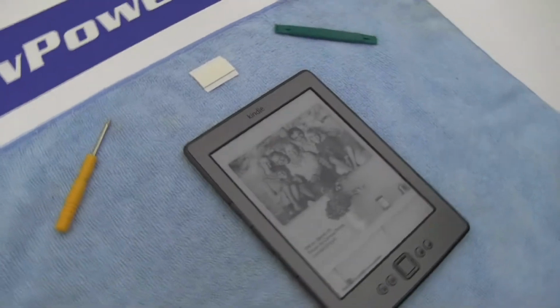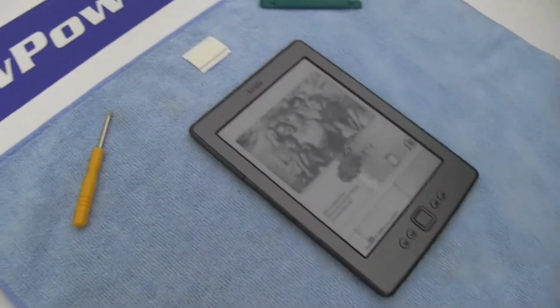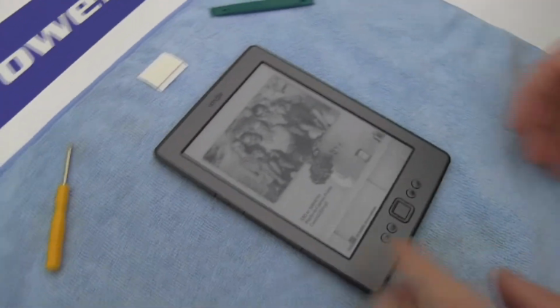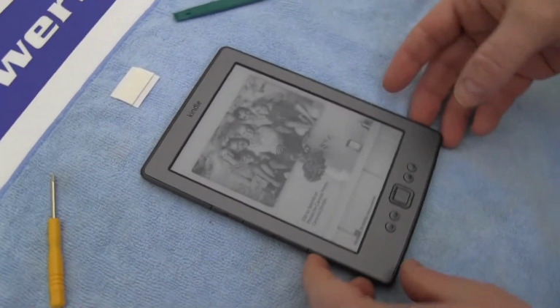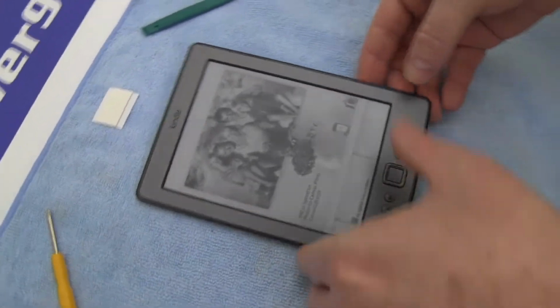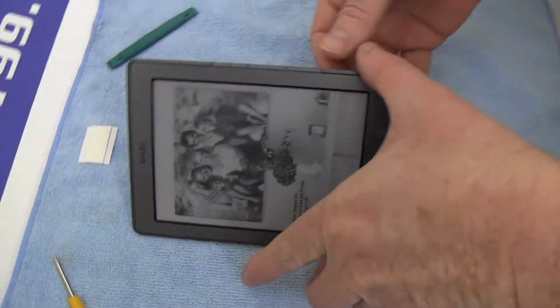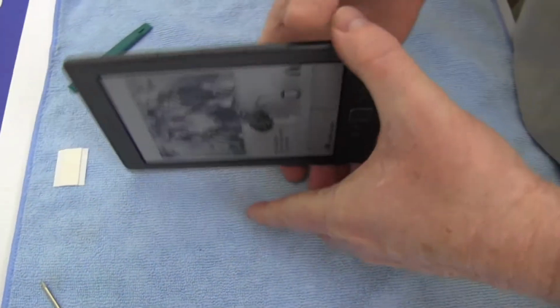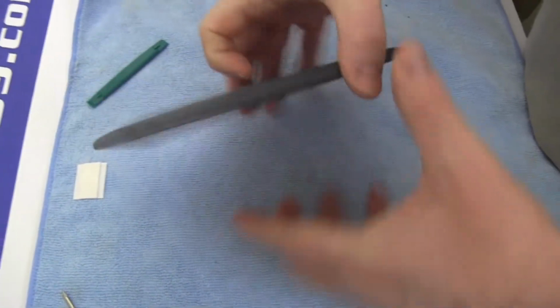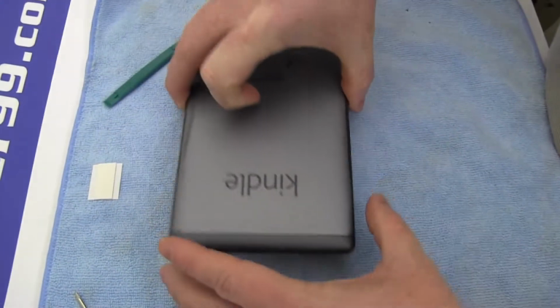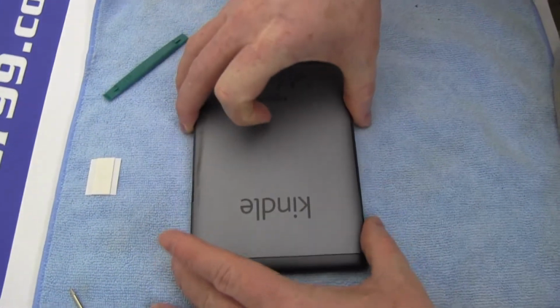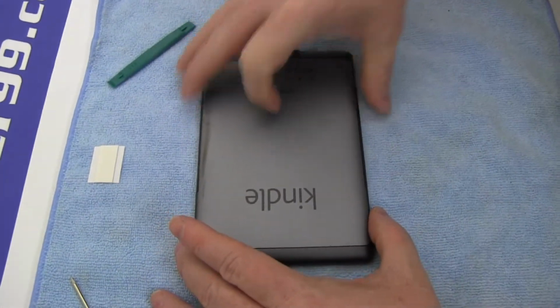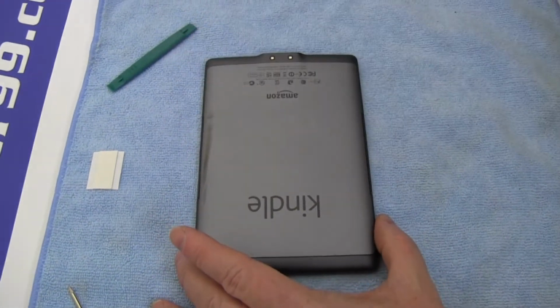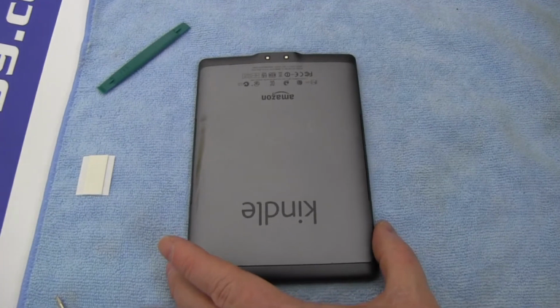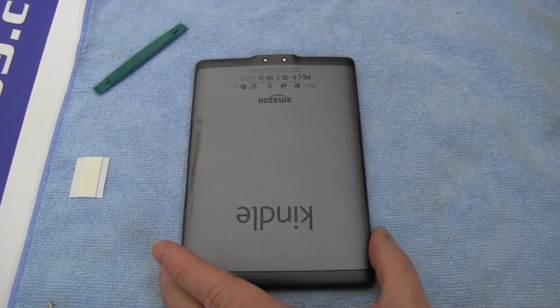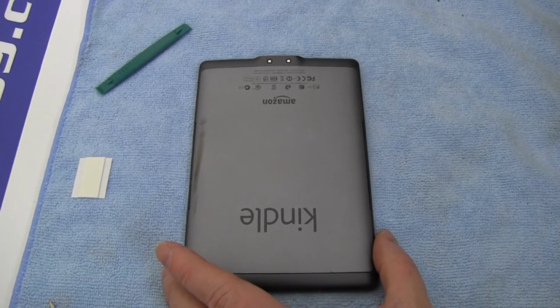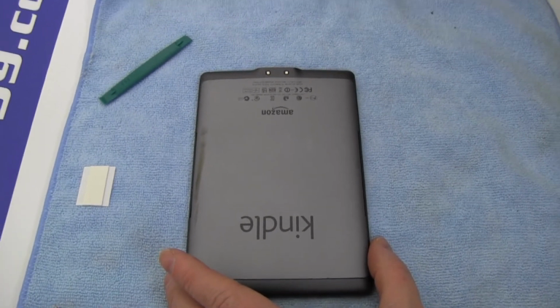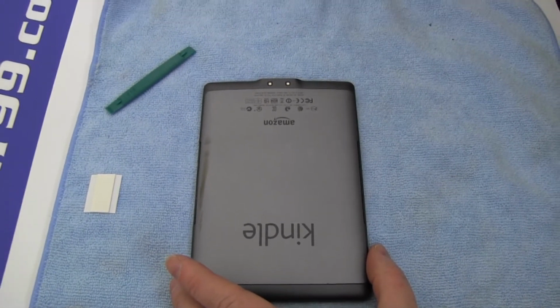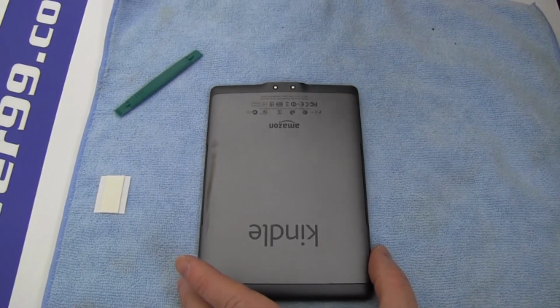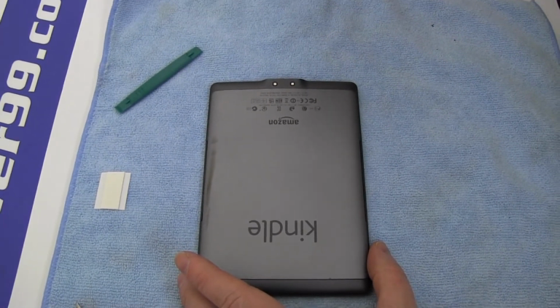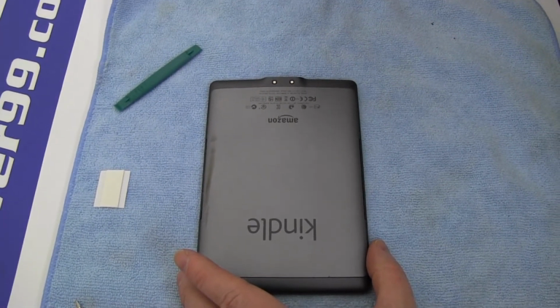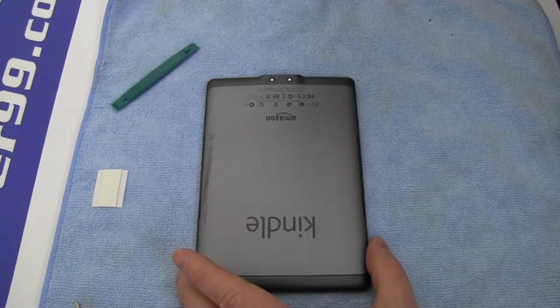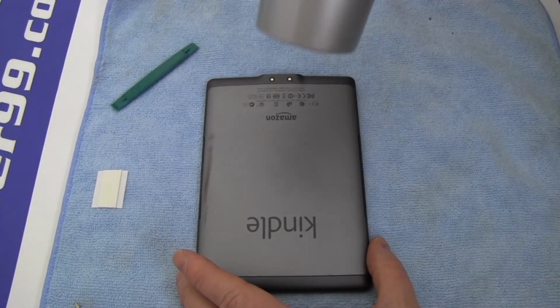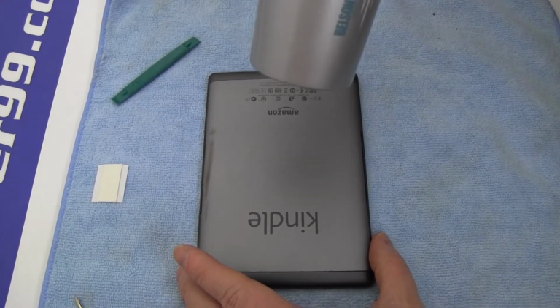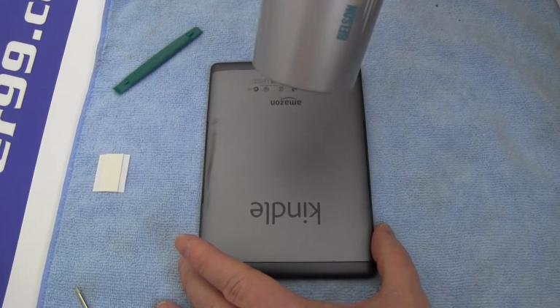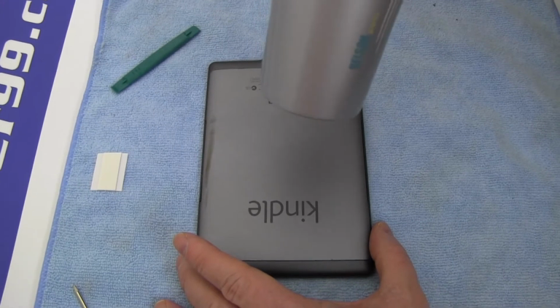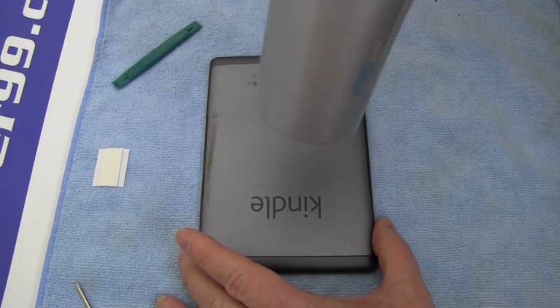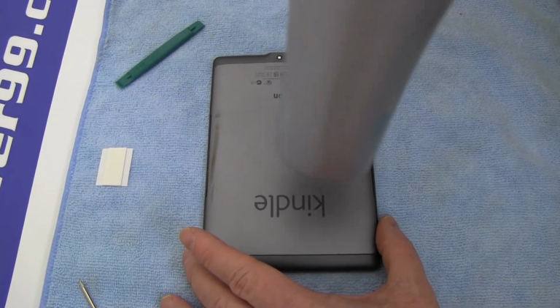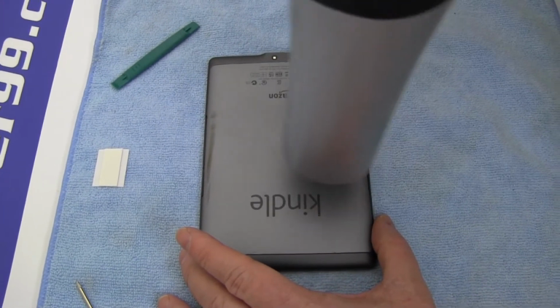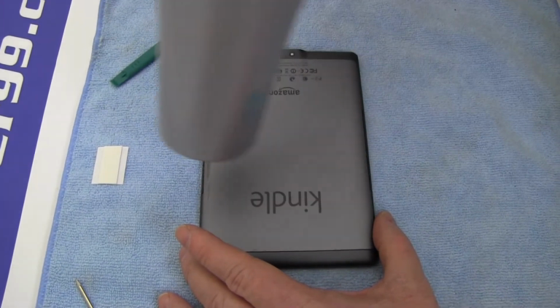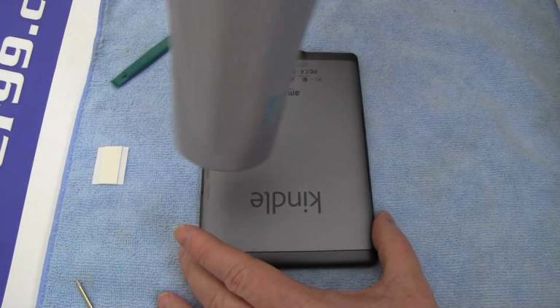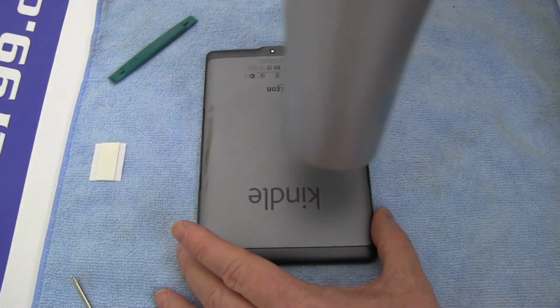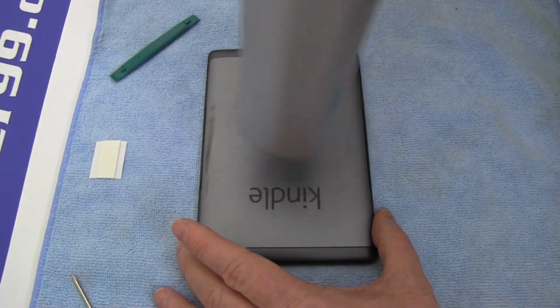Find a soft cloth or other means to protect the face of your Kindle. Begin by using a hair dryer on the back of your Kindle to loosen the adhesive inside the device.